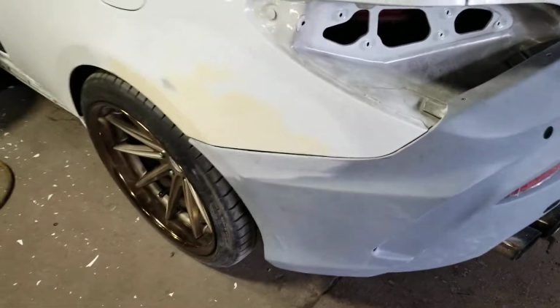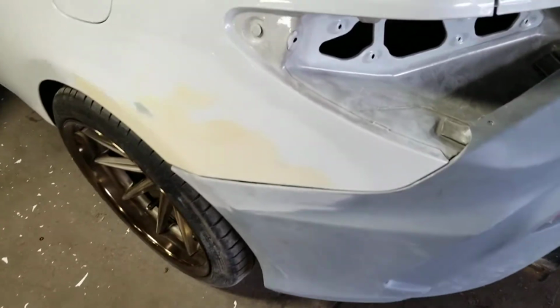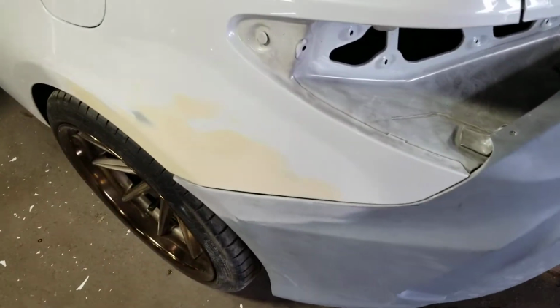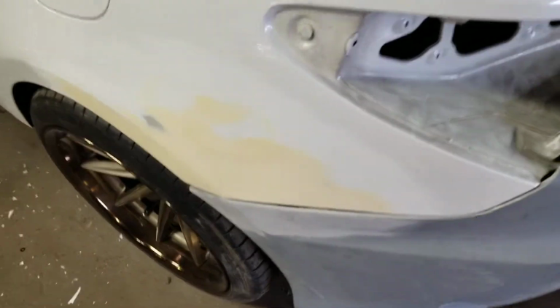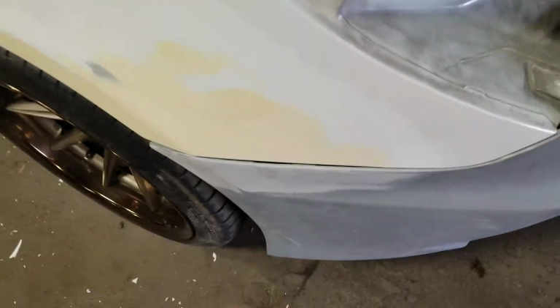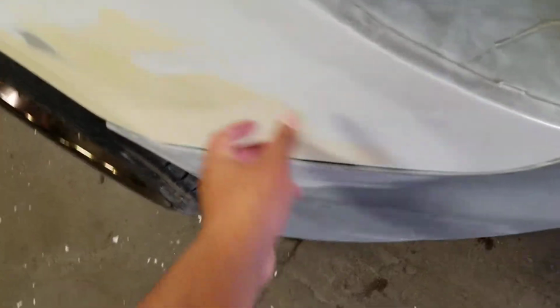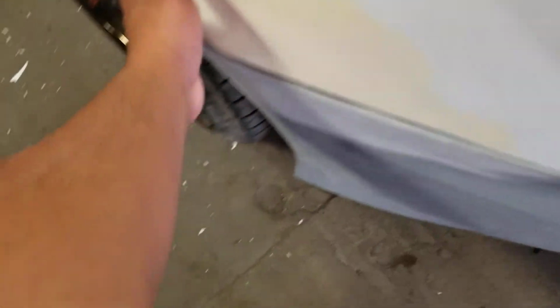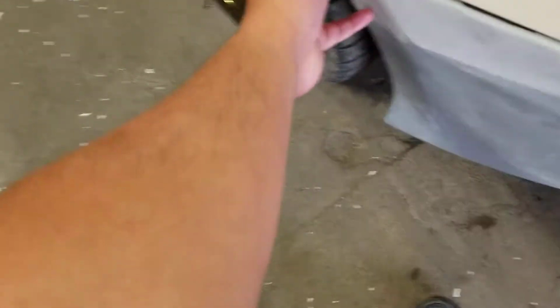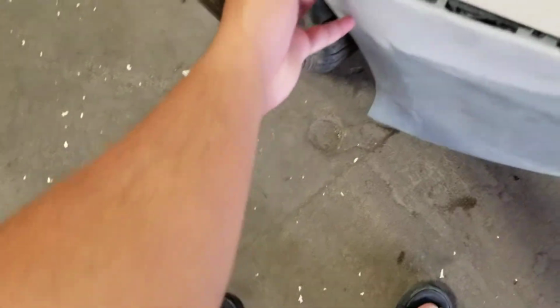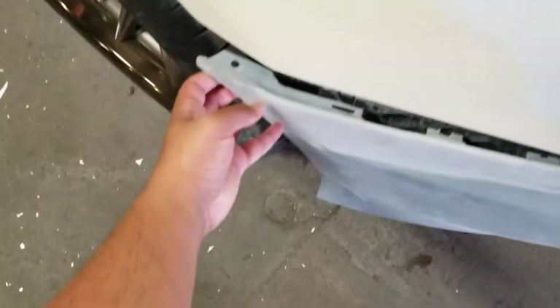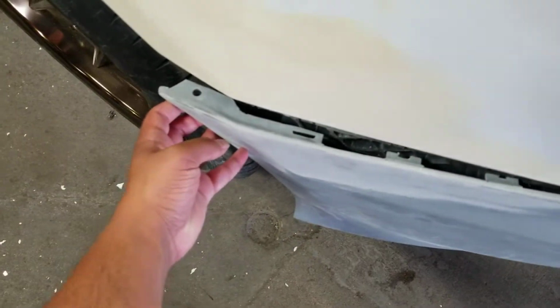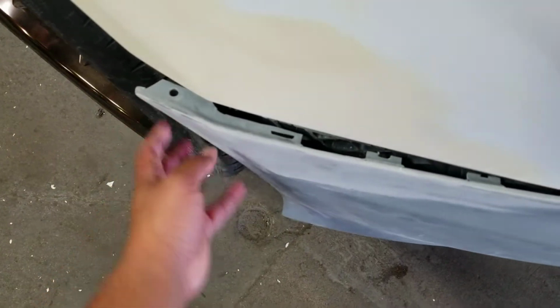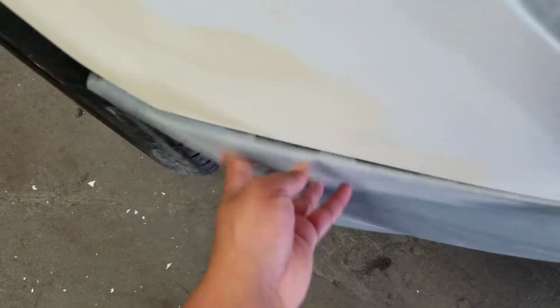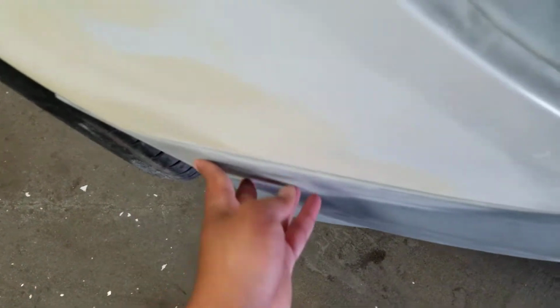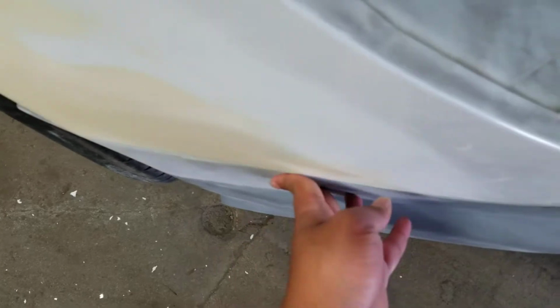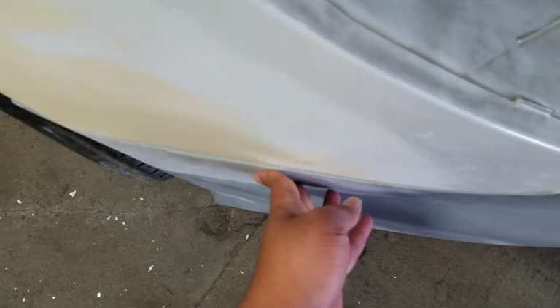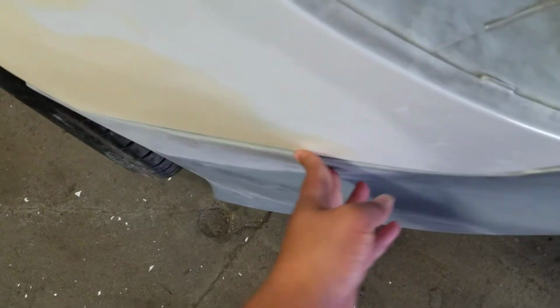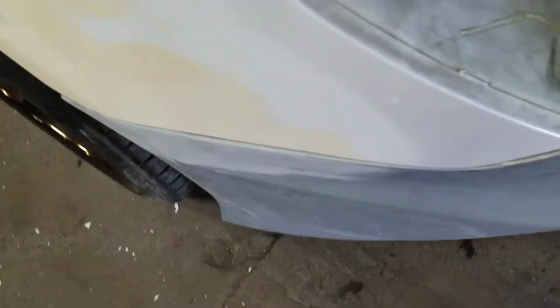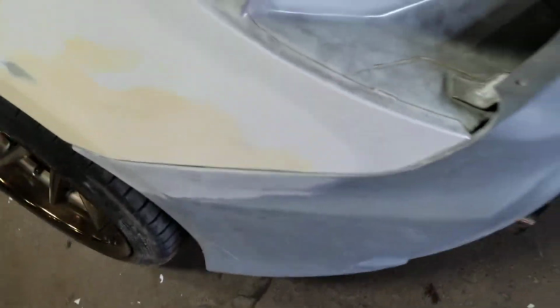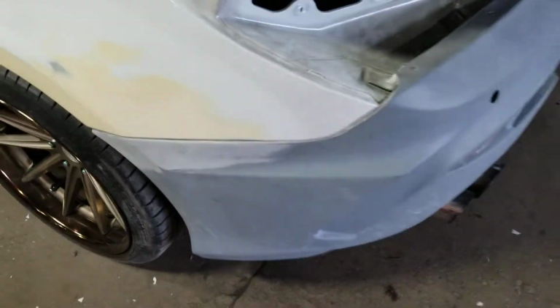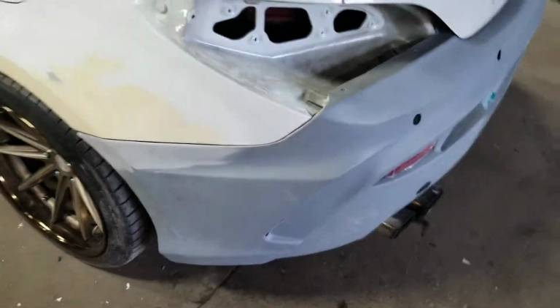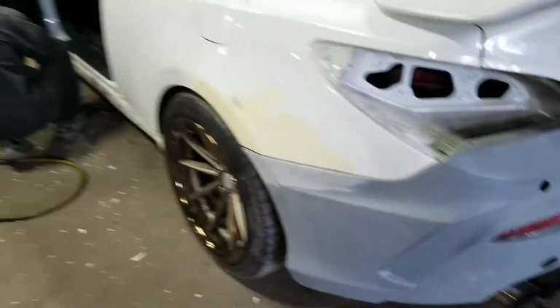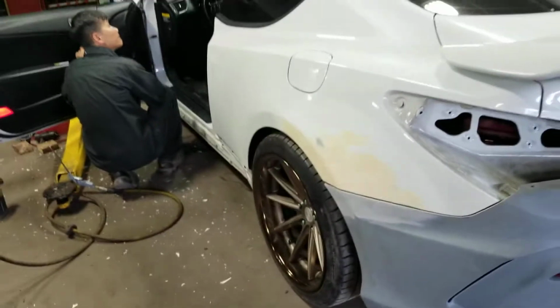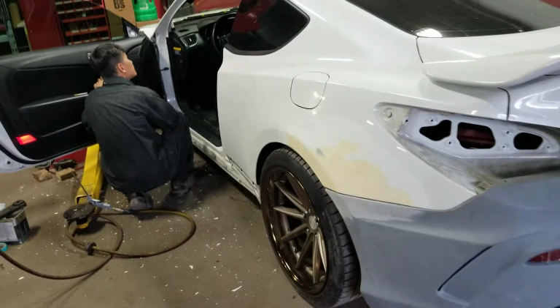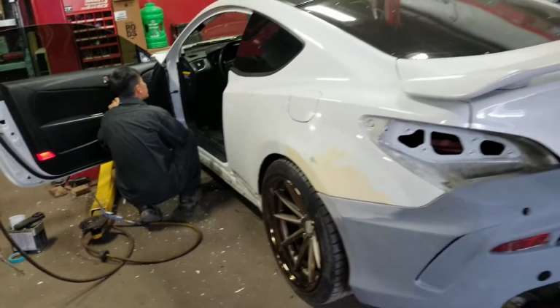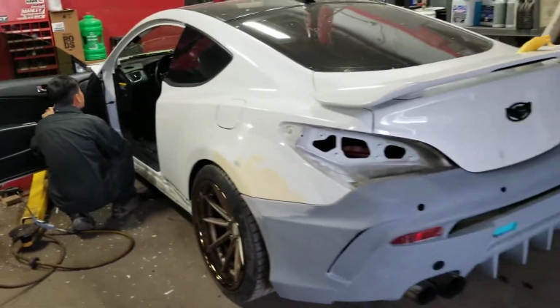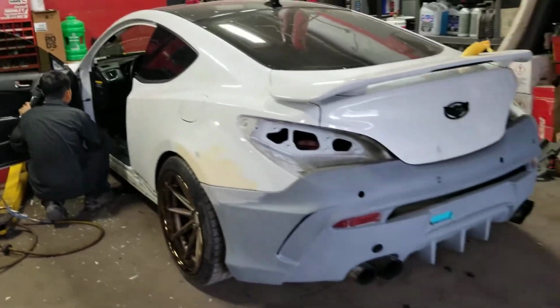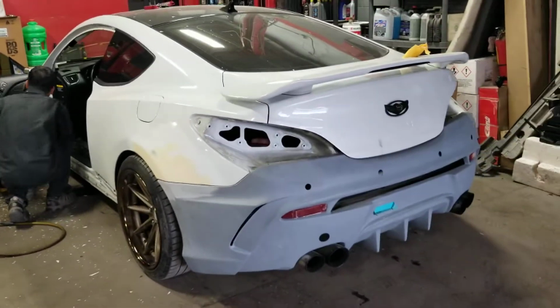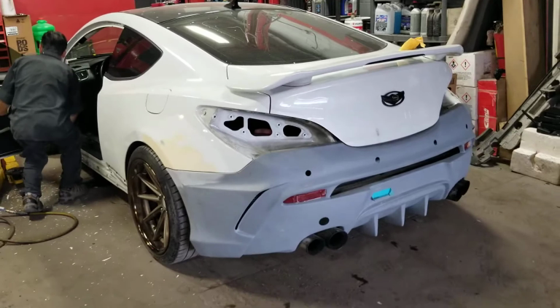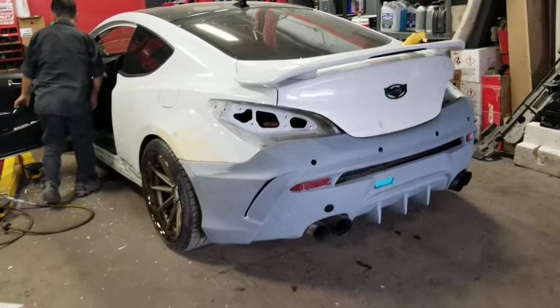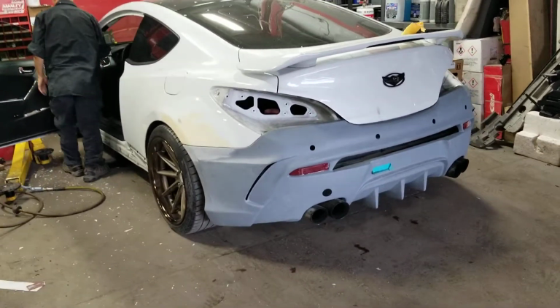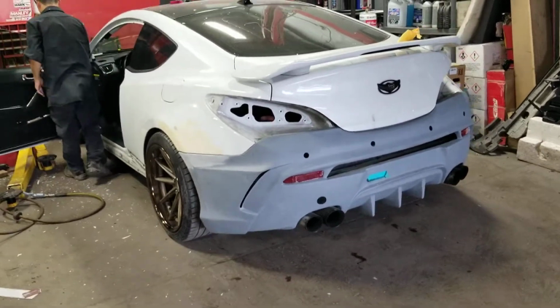It sits really nice. It's still not on properly — it's not connected or anything, just pushed on — but it's looking phenomenal. I'll keep you guys up to date on what's going on next, so stay tuned.